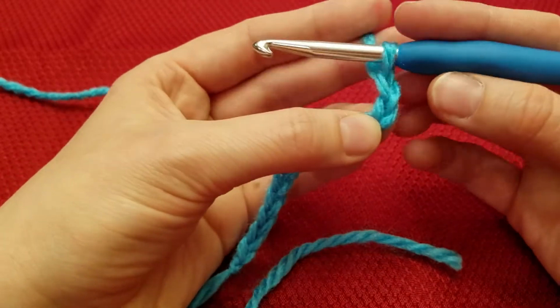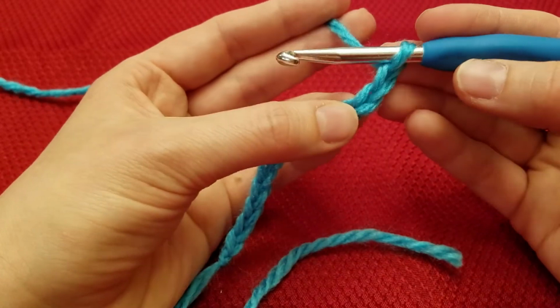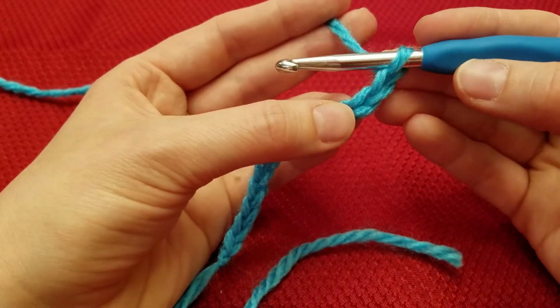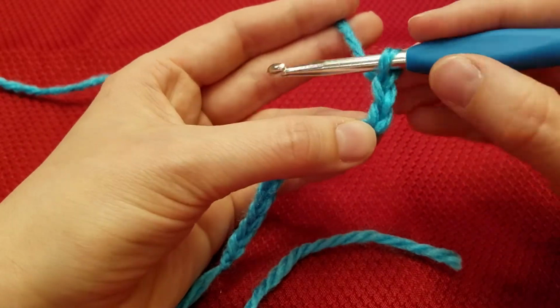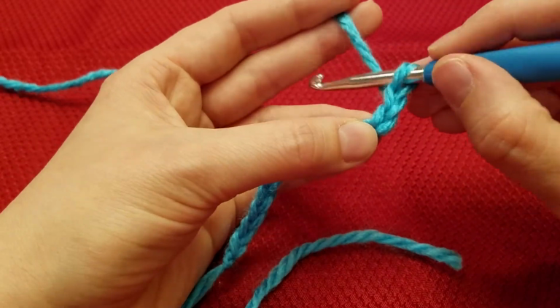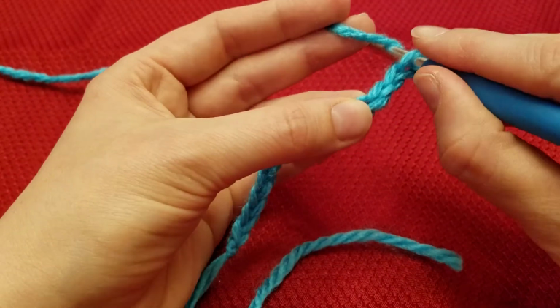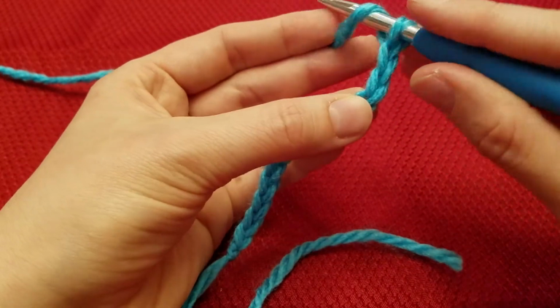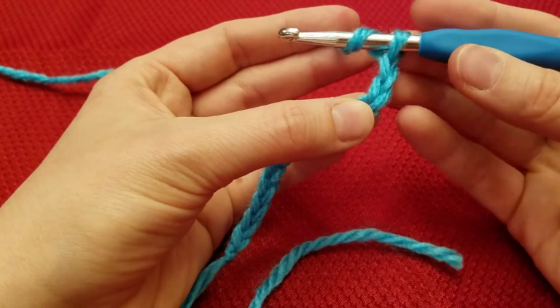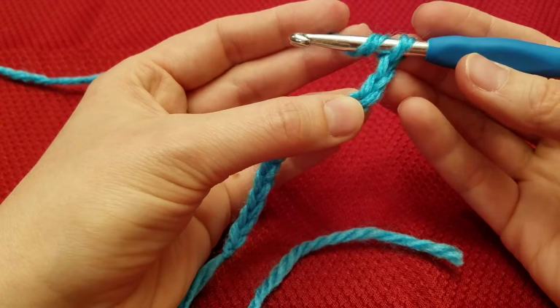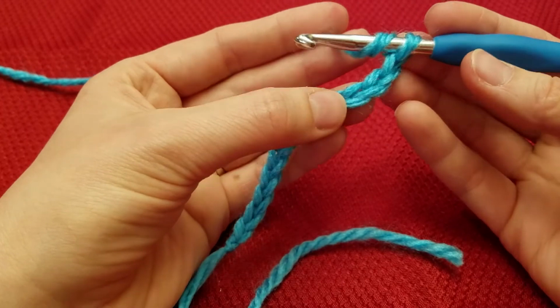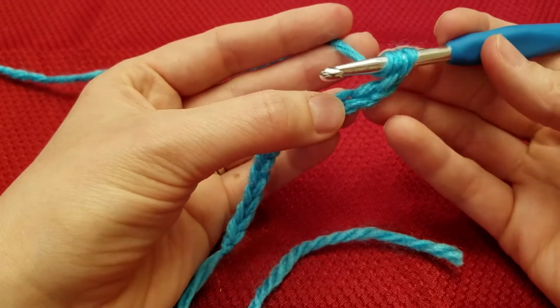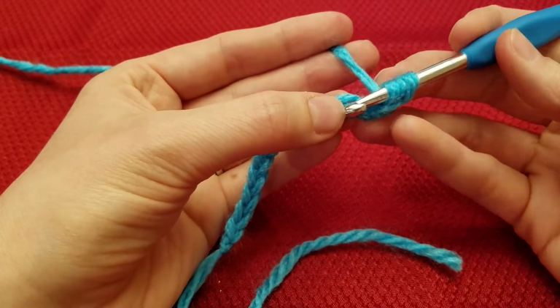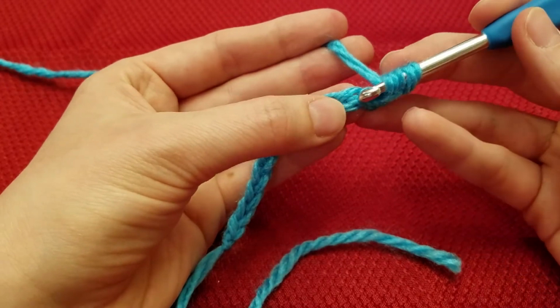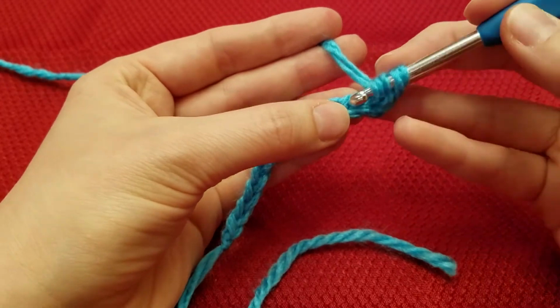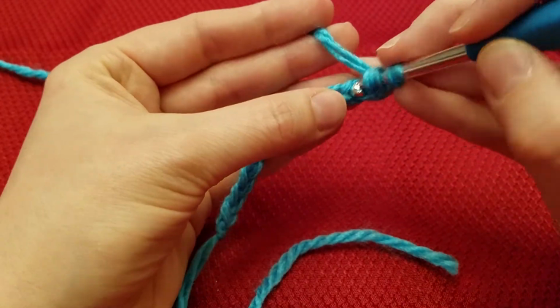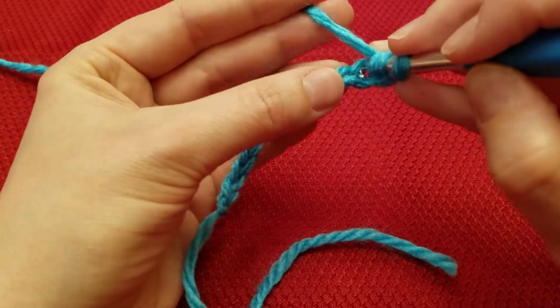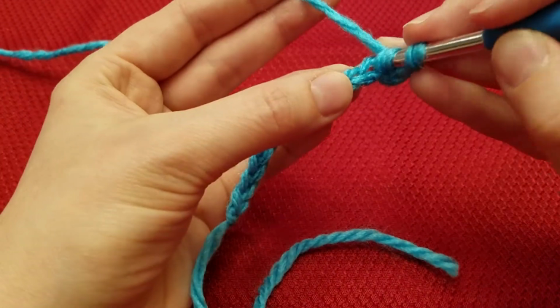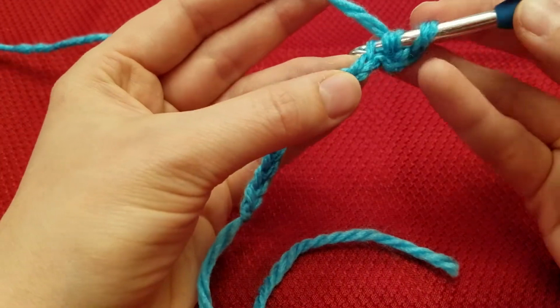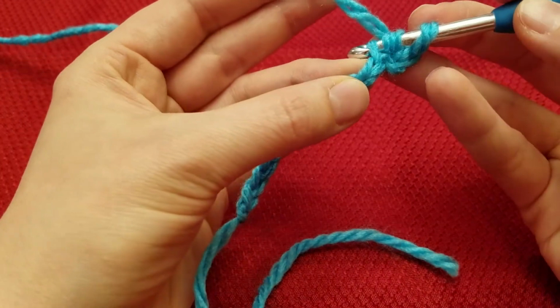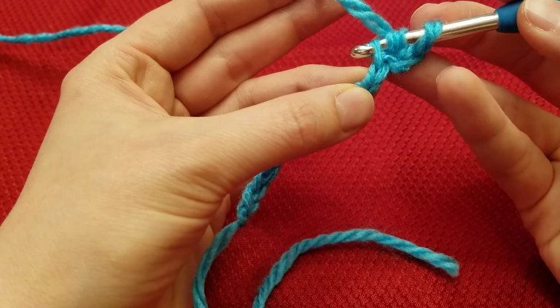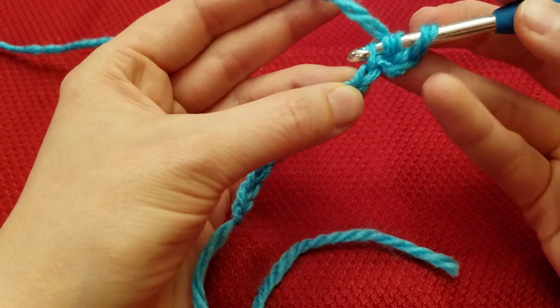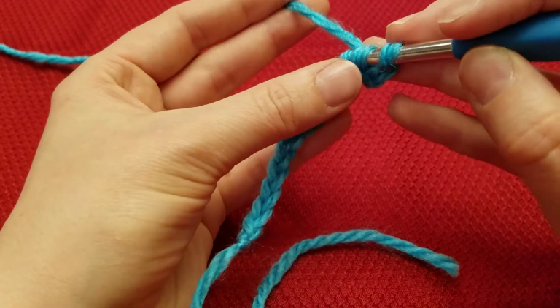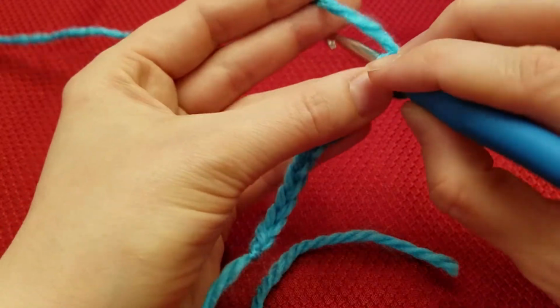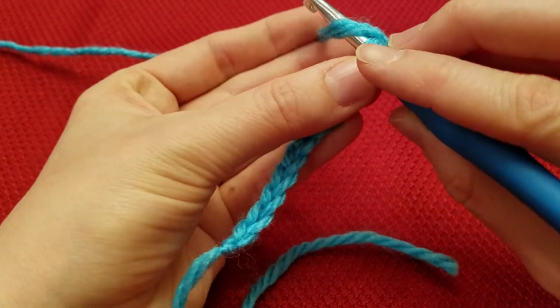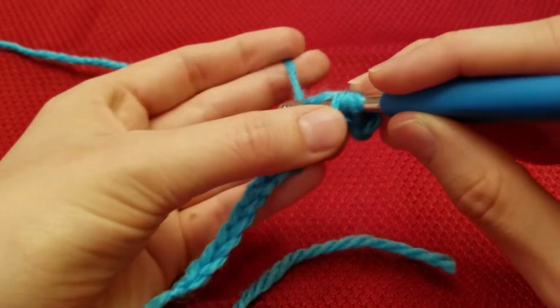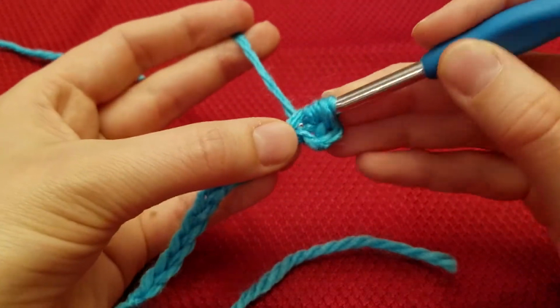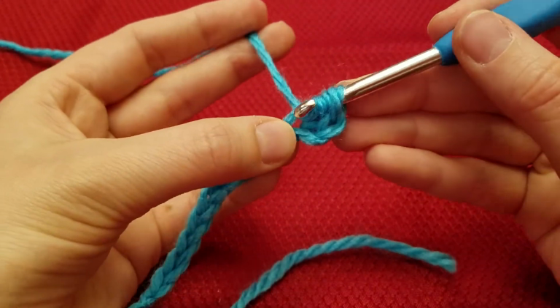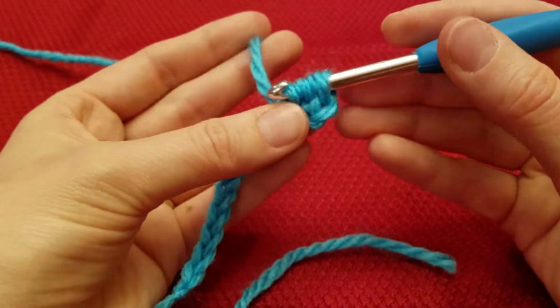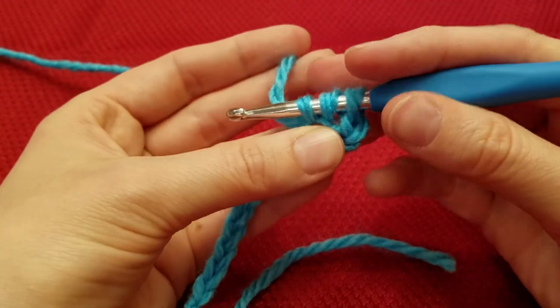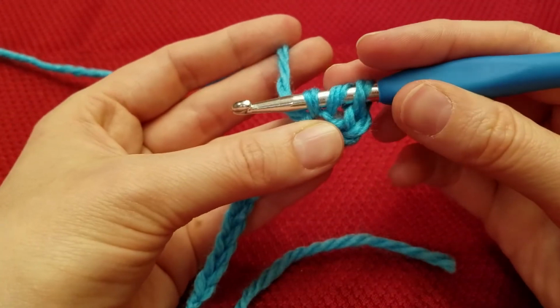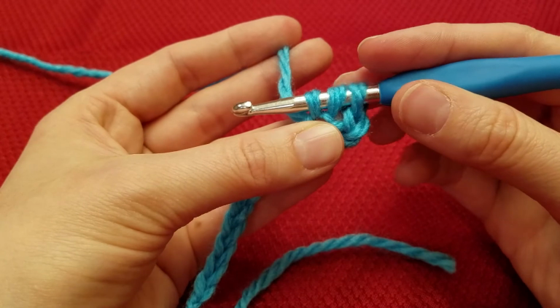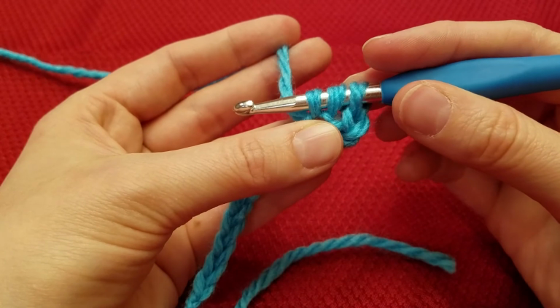To do a half double crochet, you're going to yarn over, insert into the chain, just getting the top loop. Yarn over, pull through, and now you have 3 loops on your hook.